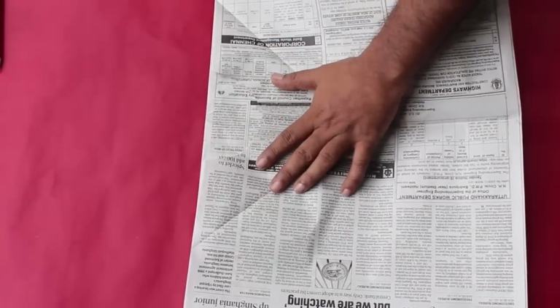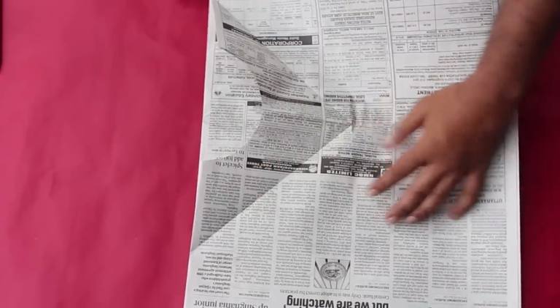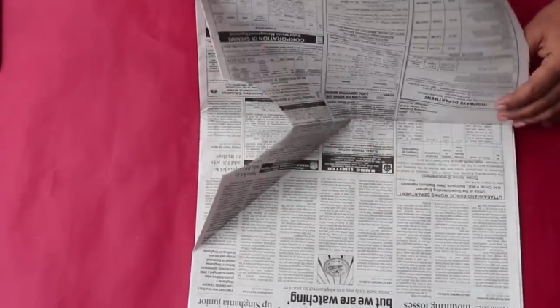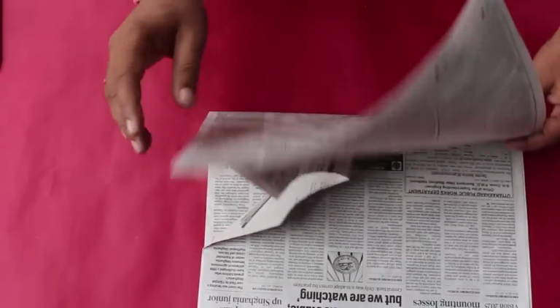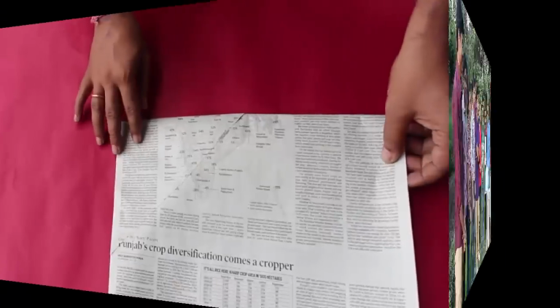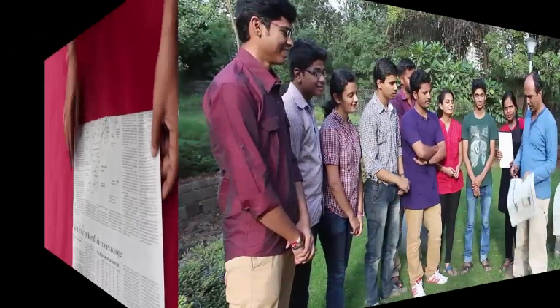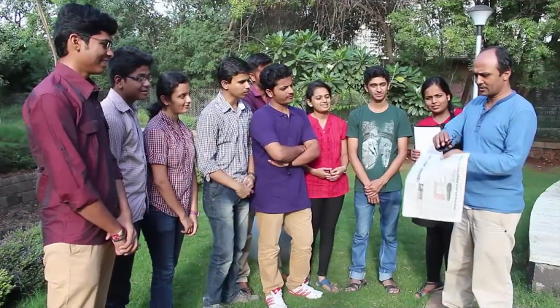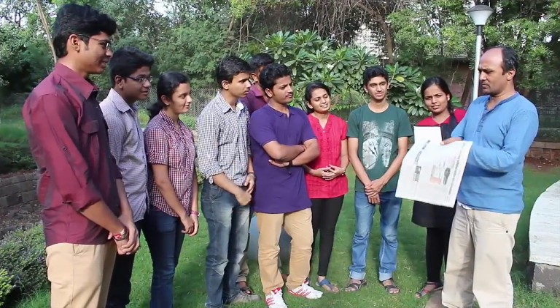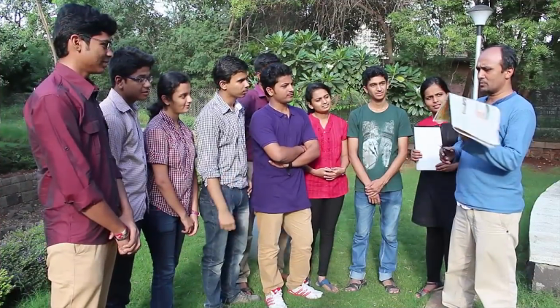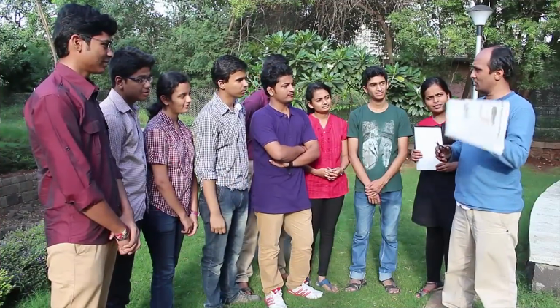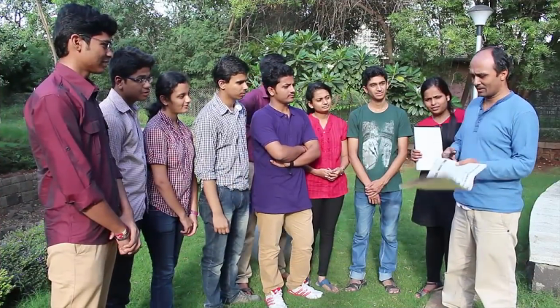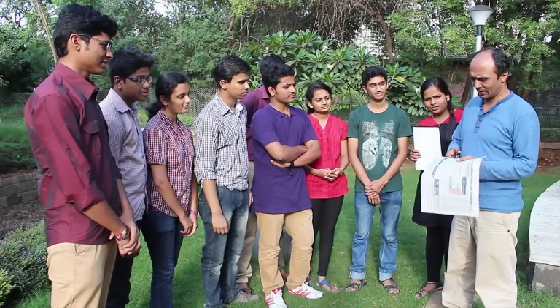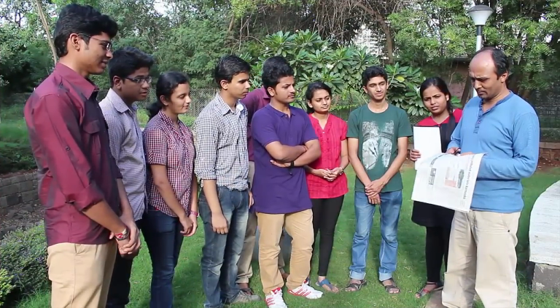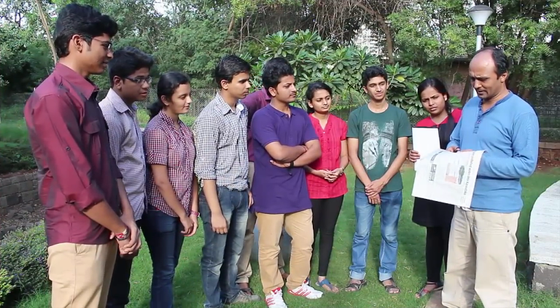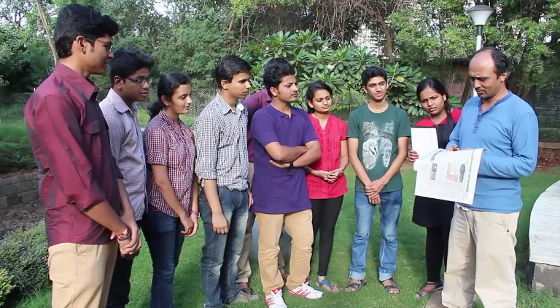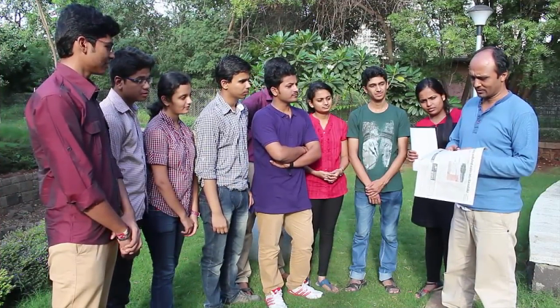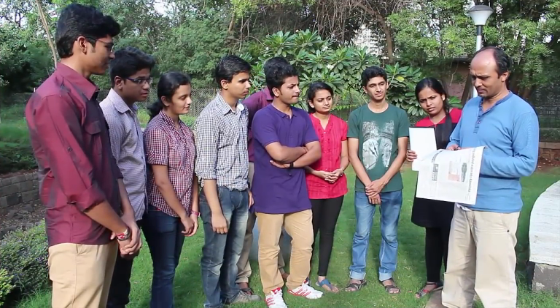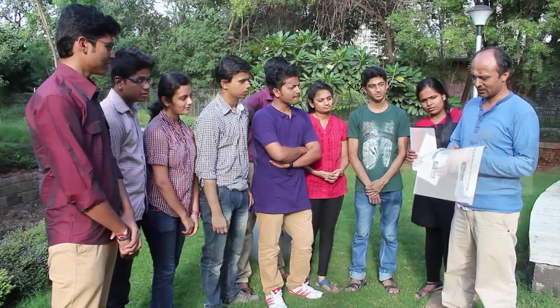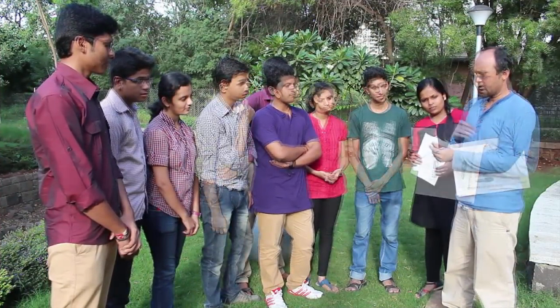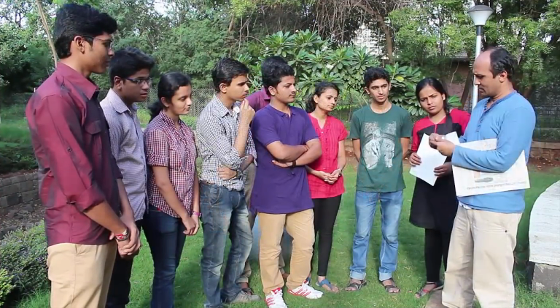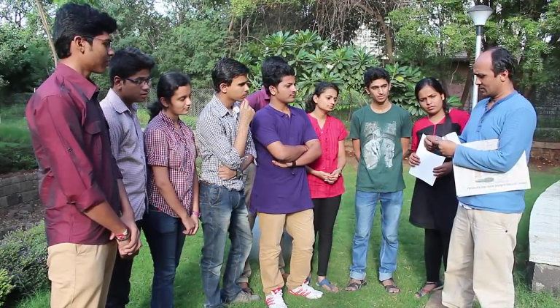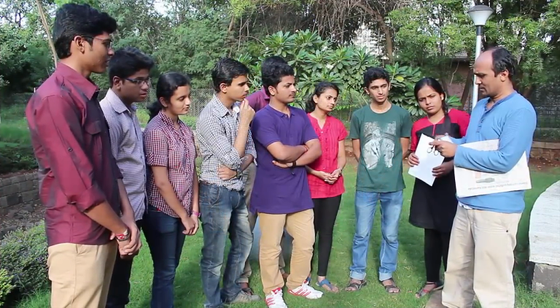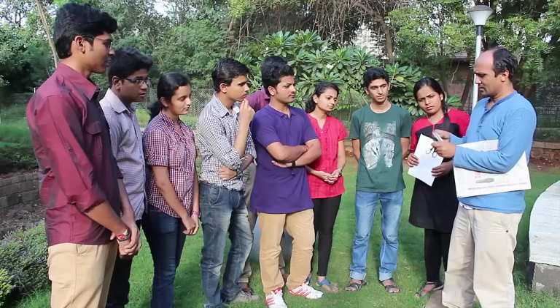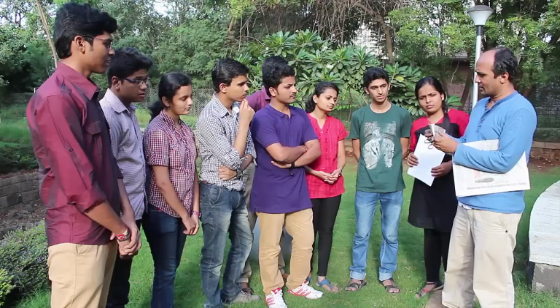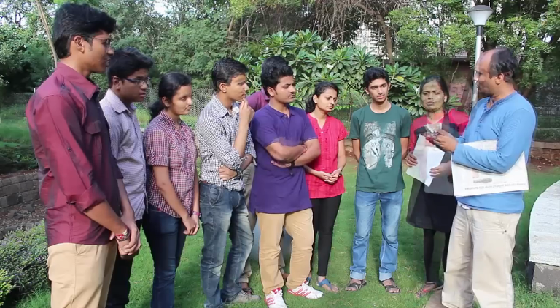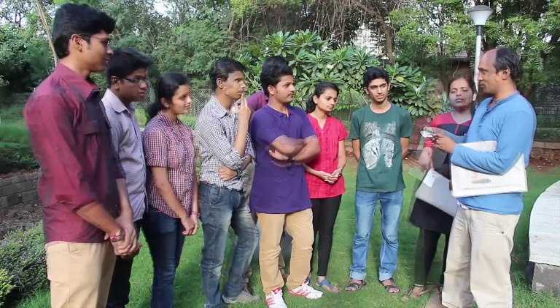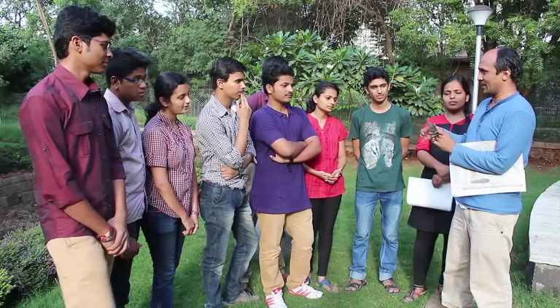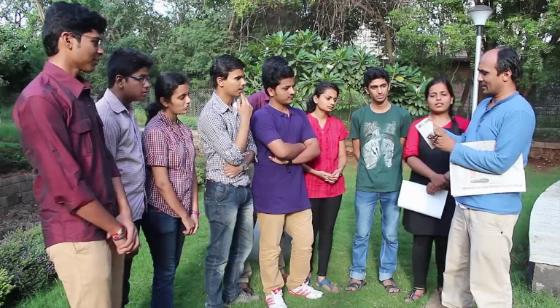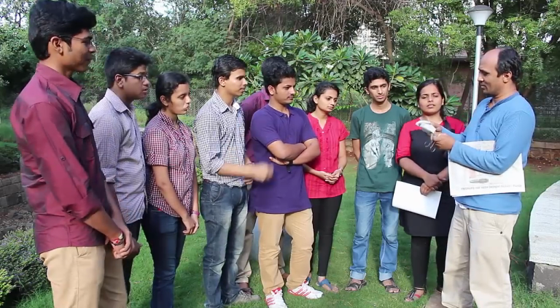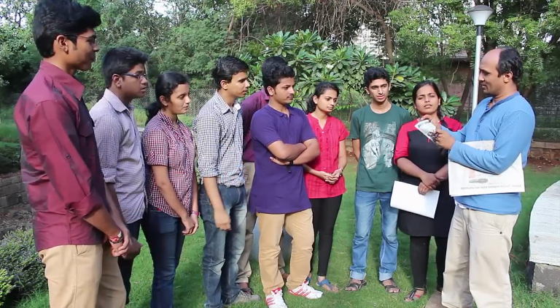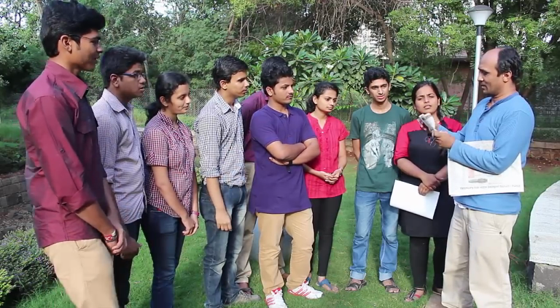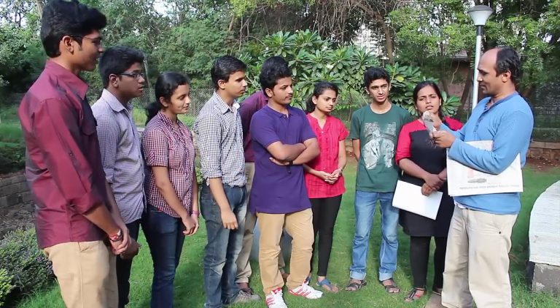Now you are ready to perform the trick. After cutting, make sure that when you reveal the circle you turn the paper around — the inner side of the newspaper should face the audience. Enjoy!